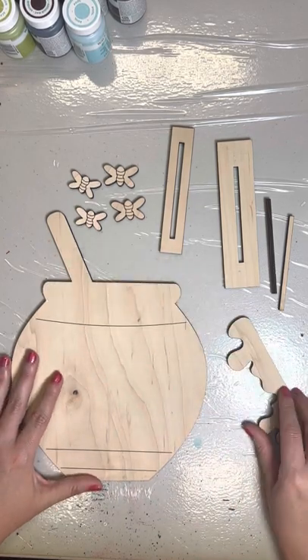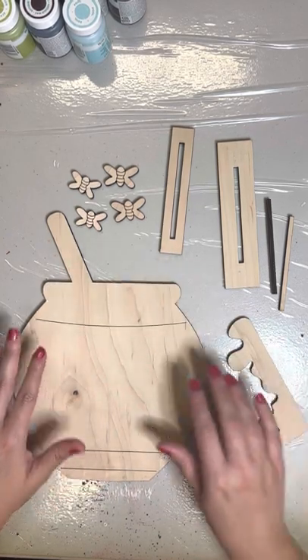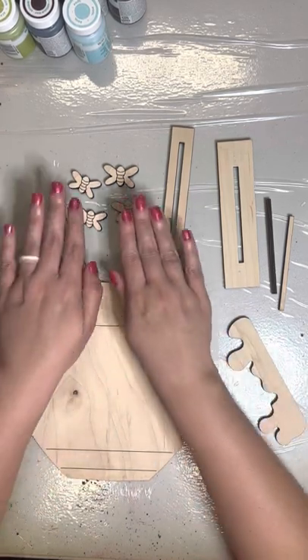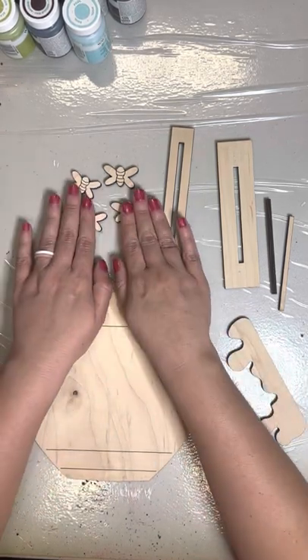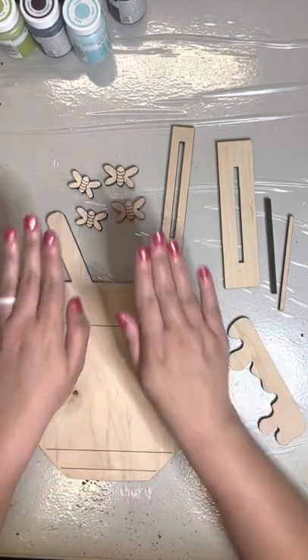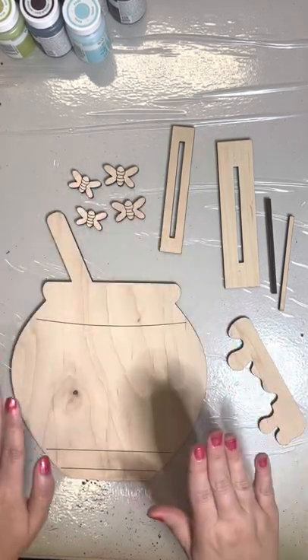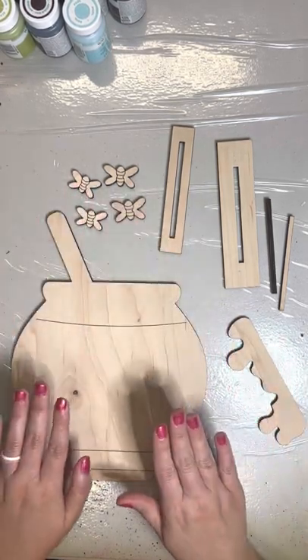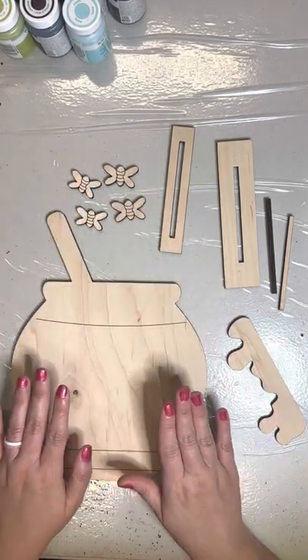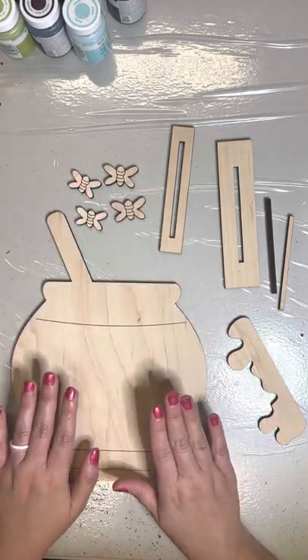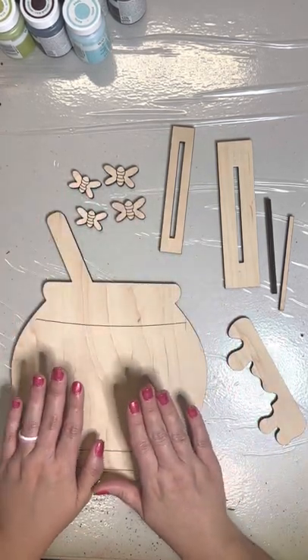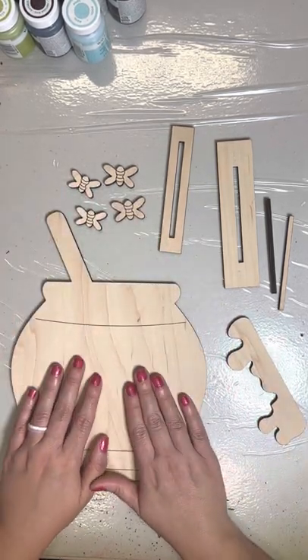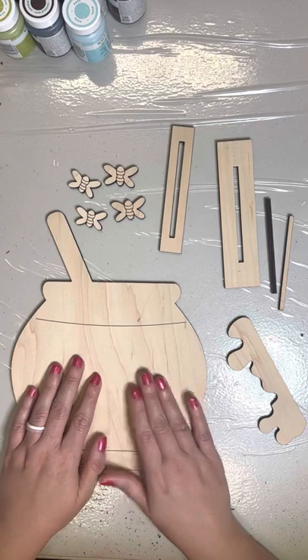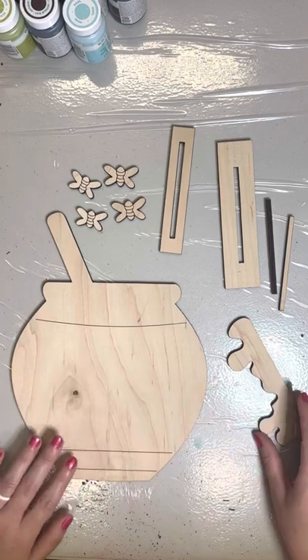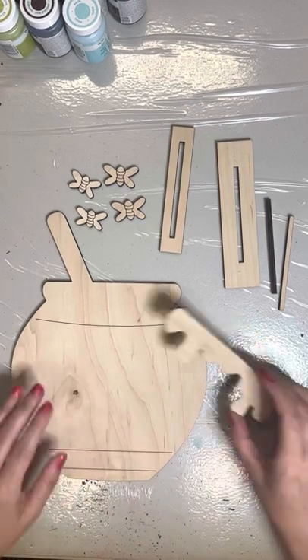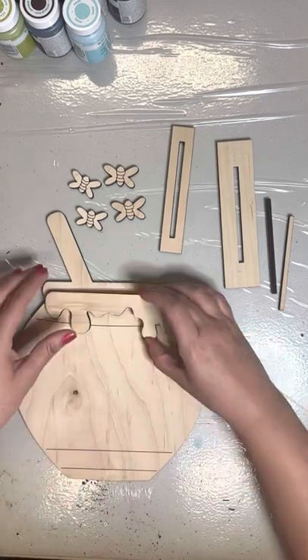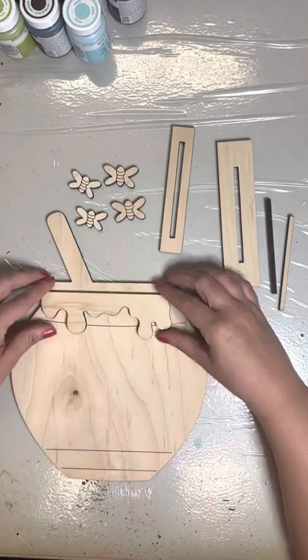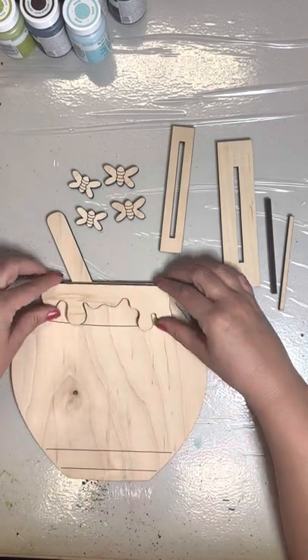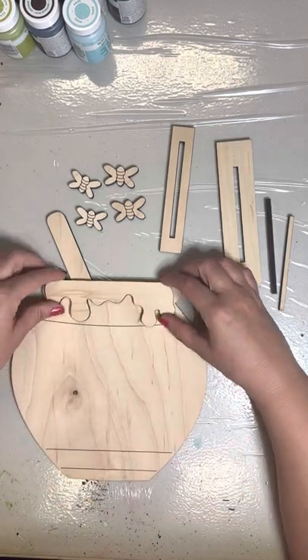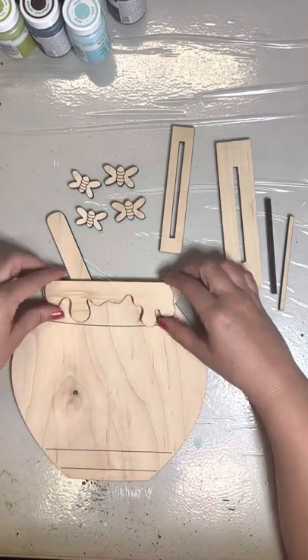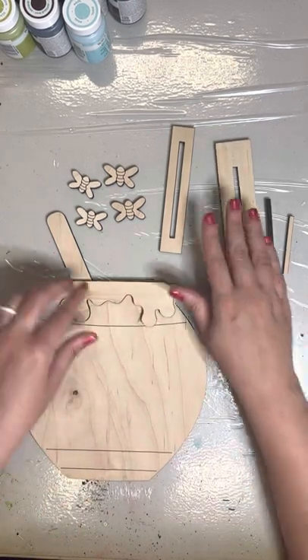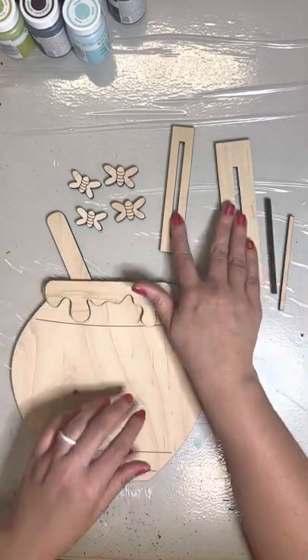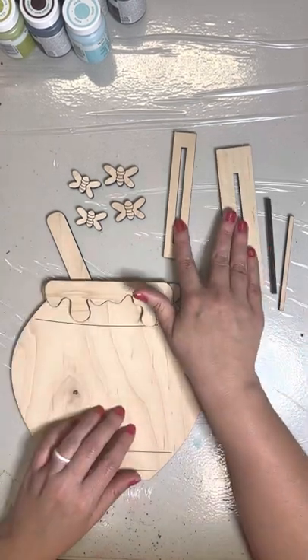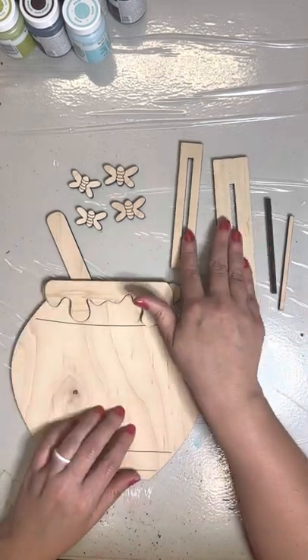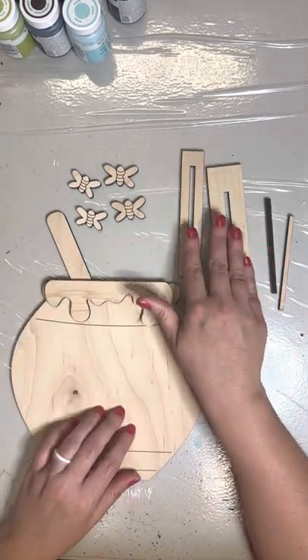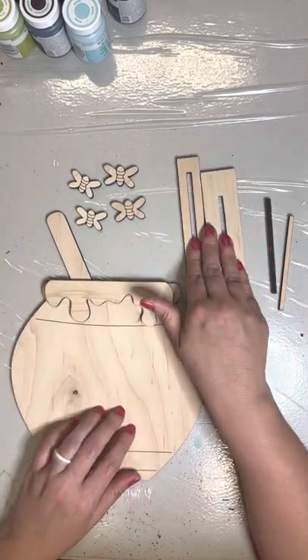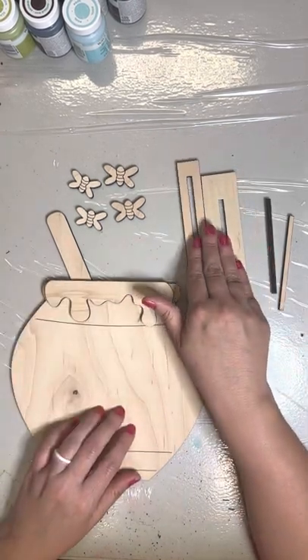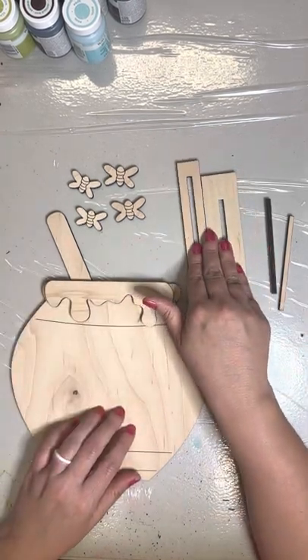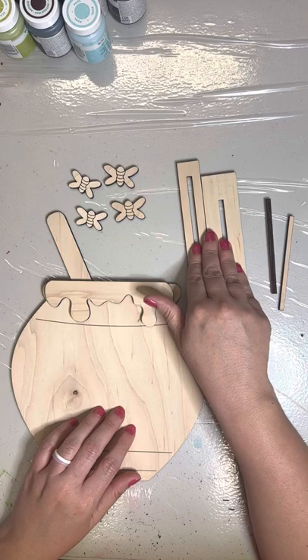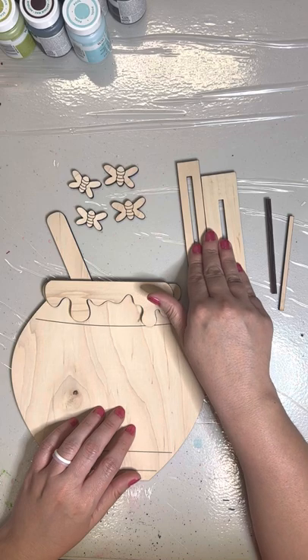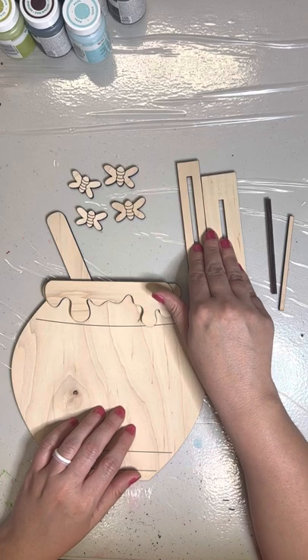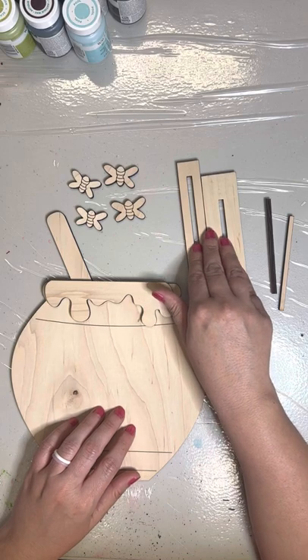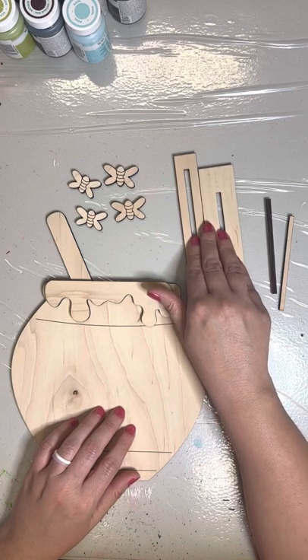So you've got your bees if you ordered that option, you've got your honeypot, your little bit of honey that's going to add on here, and then you have your boards that help hold this piece up.